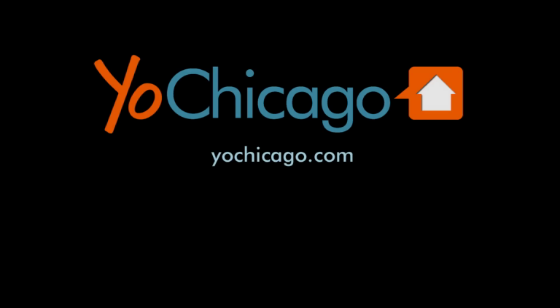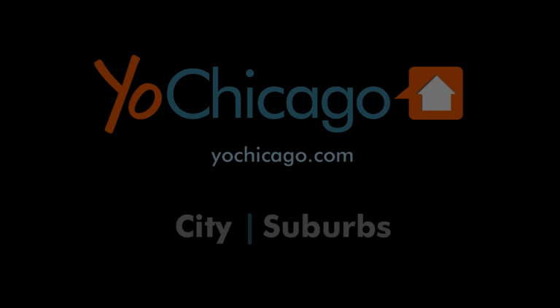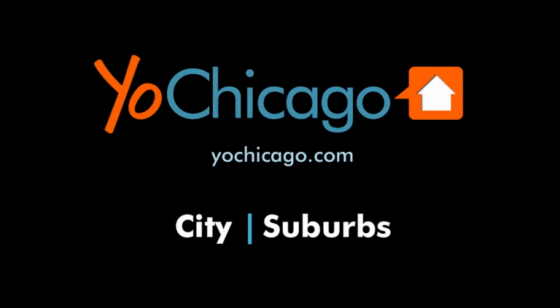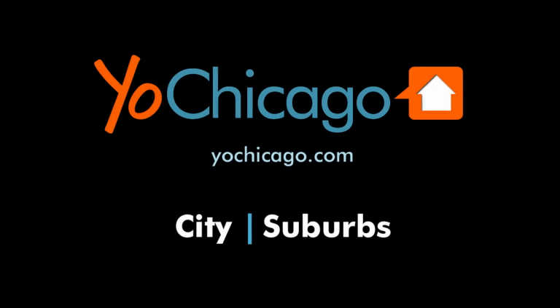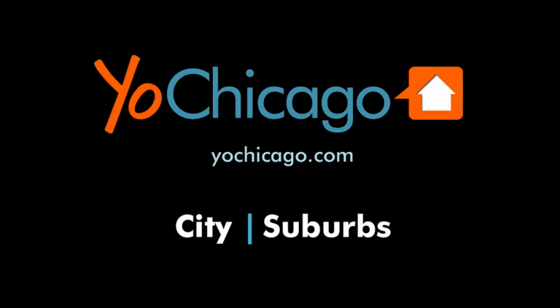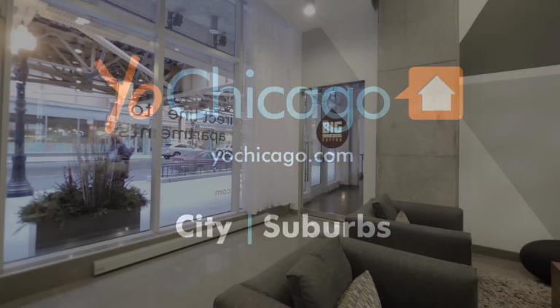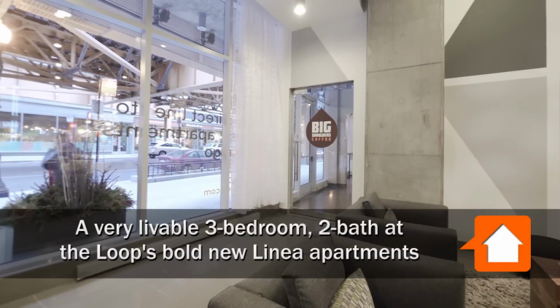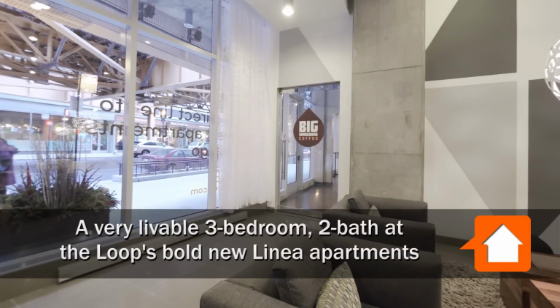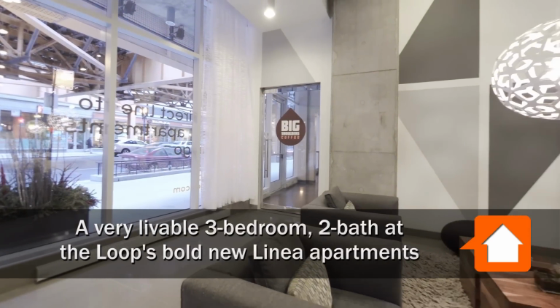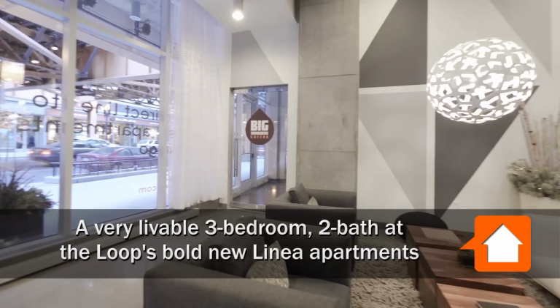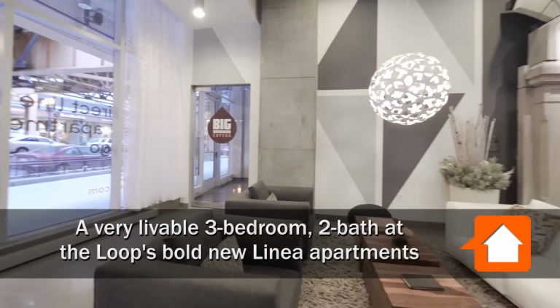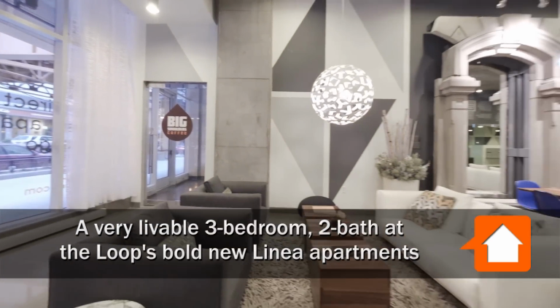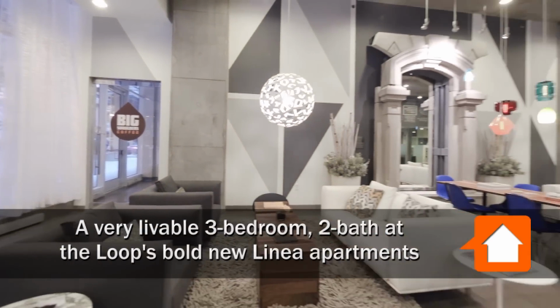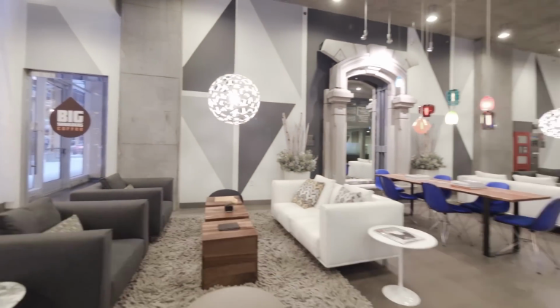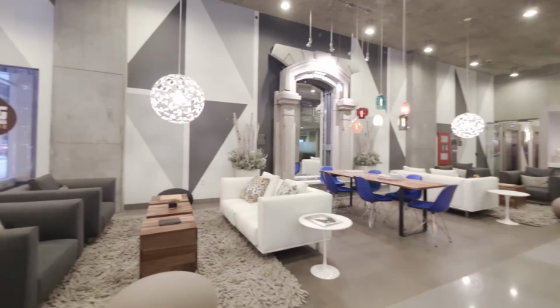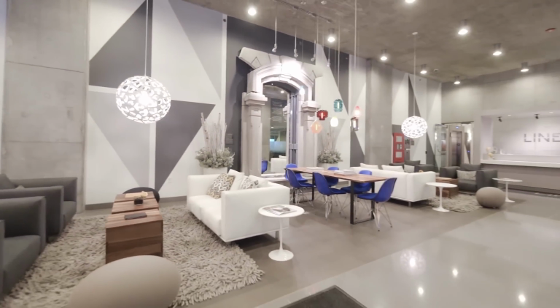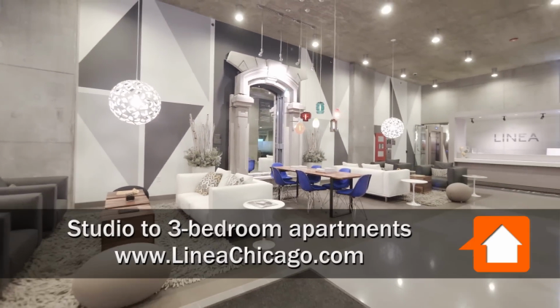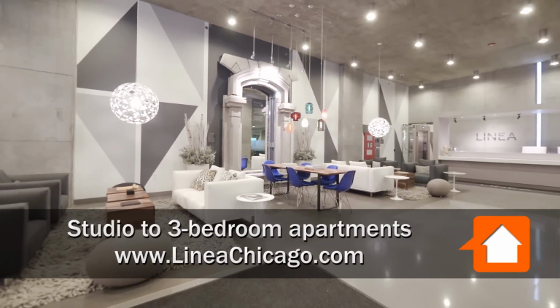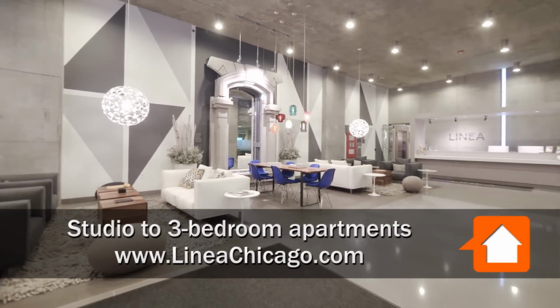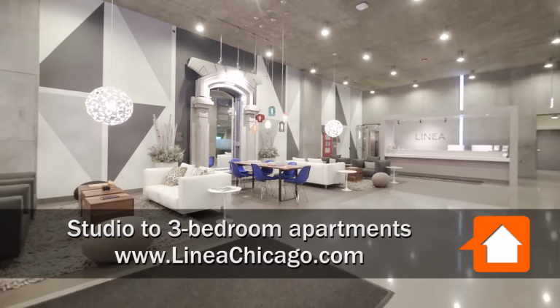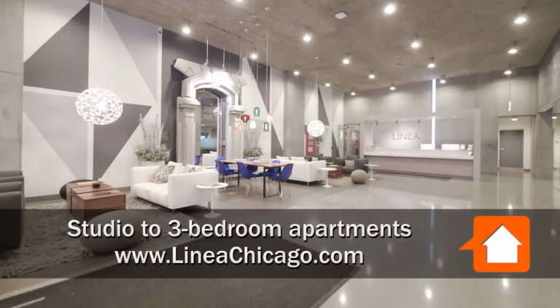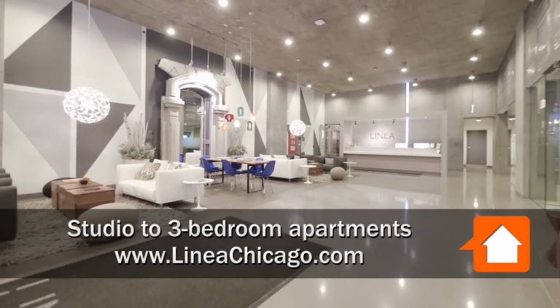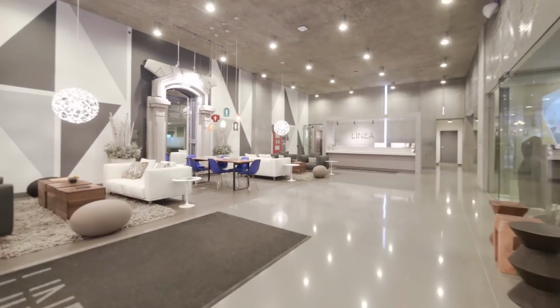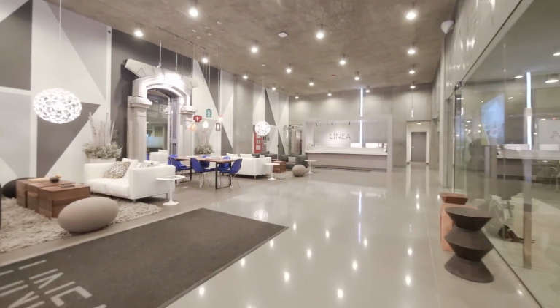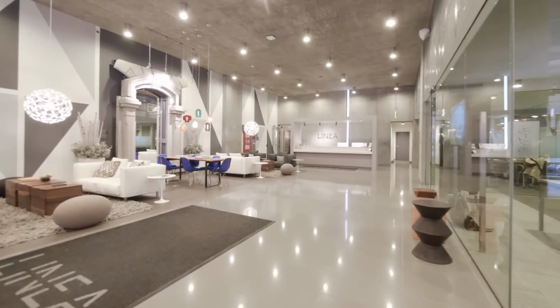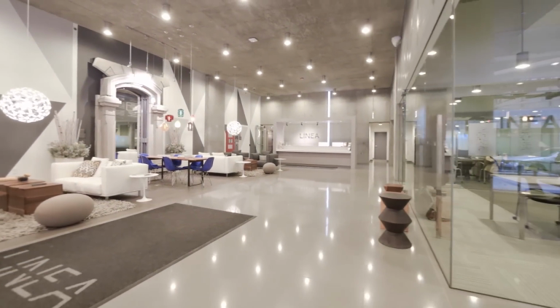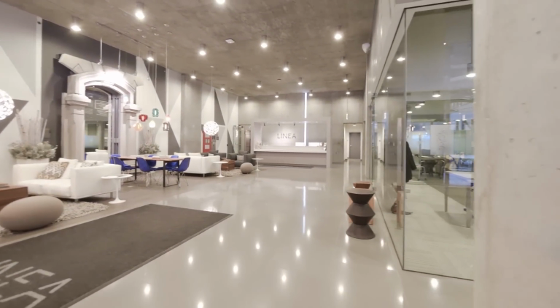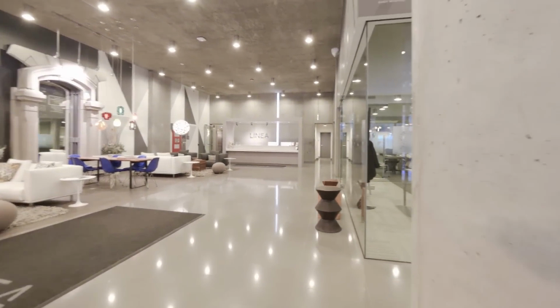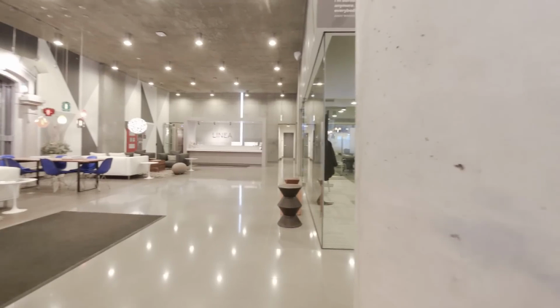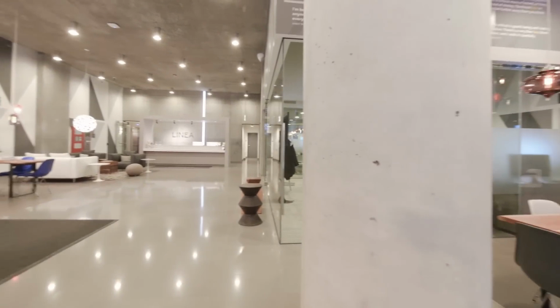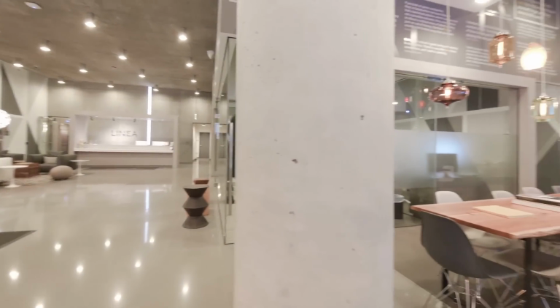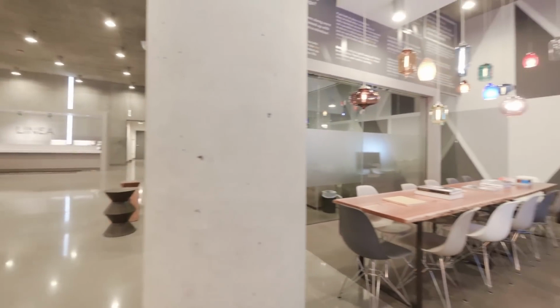This is Joe from YoChicago.com. I'm in The Loop, a short block south of the fabulous Riverwalk, a short block north of the Theater District, in the lobby of the new Linea Apartment Tower, and I am headed upstairs for a walk through one of the apartments.